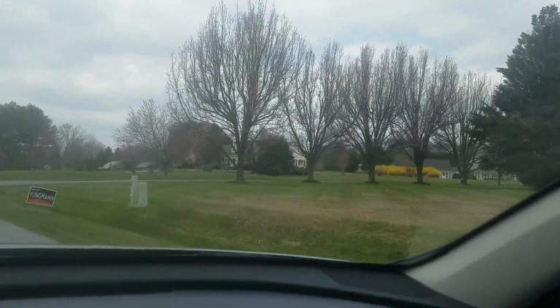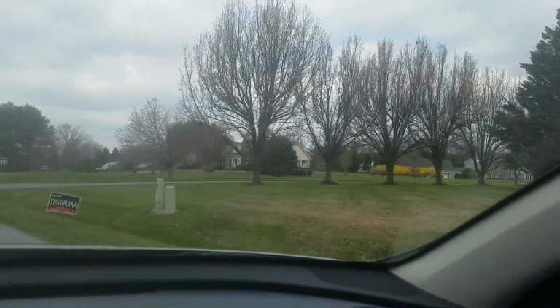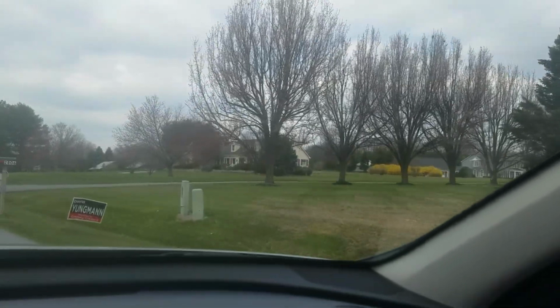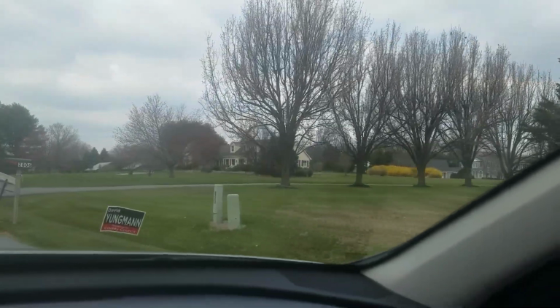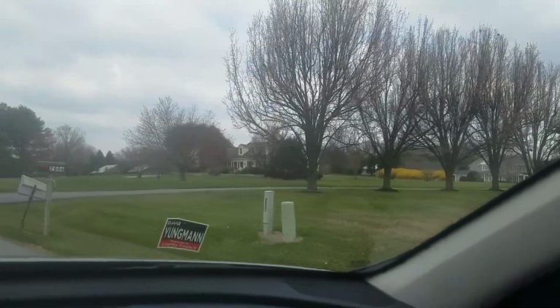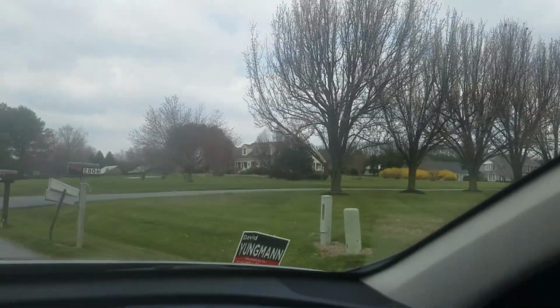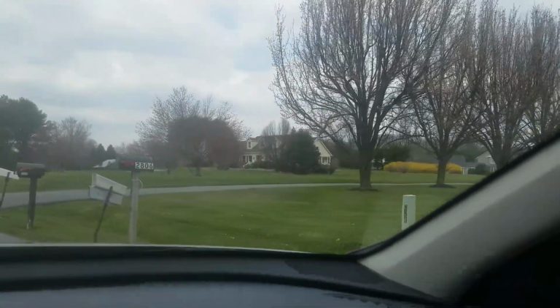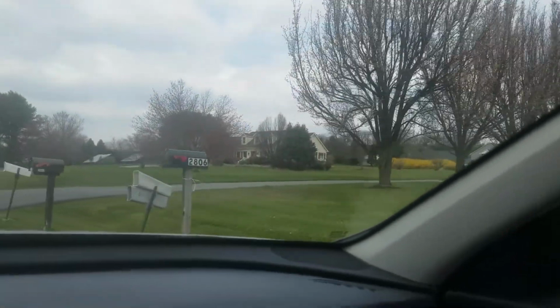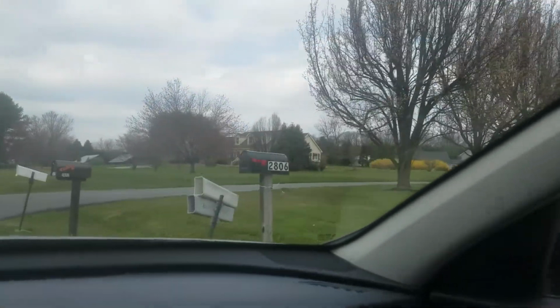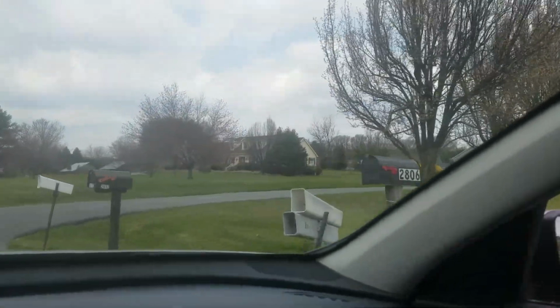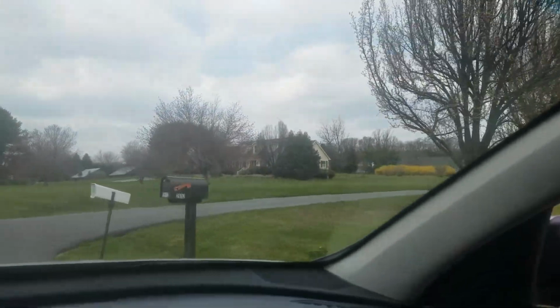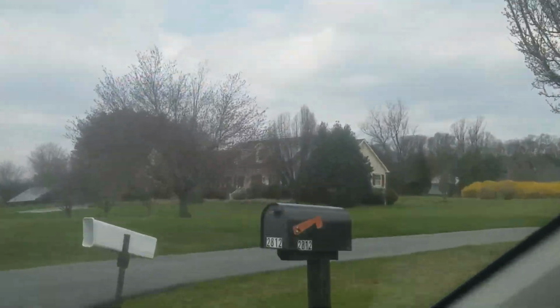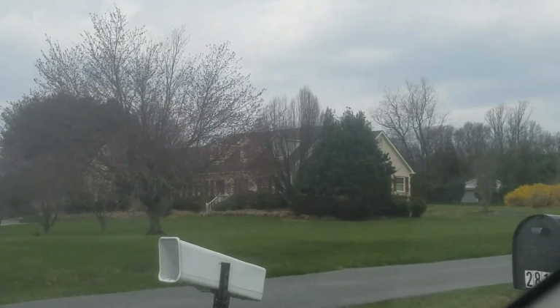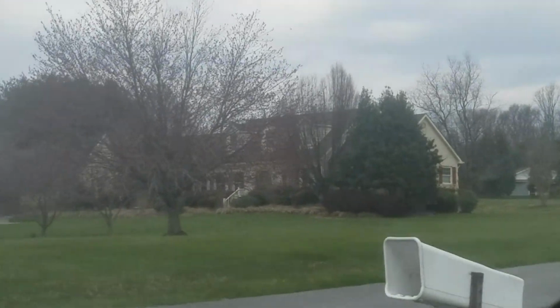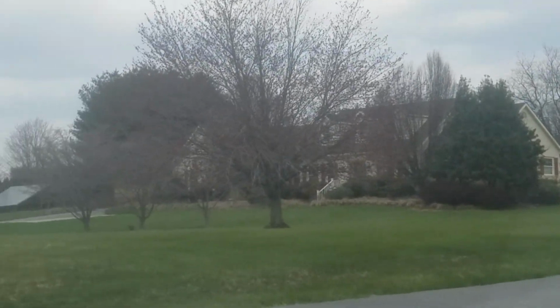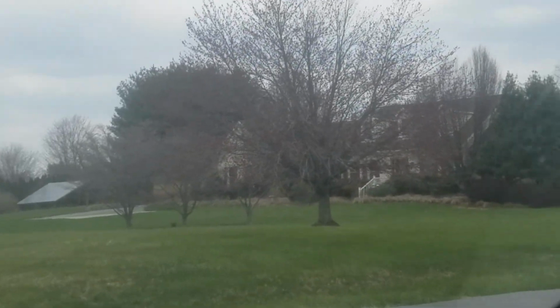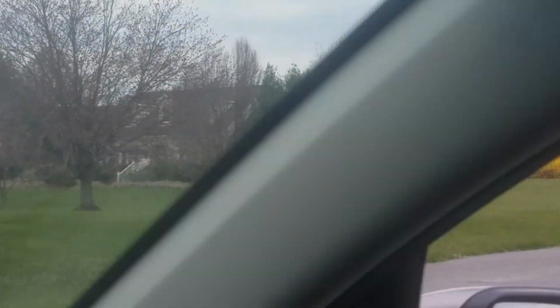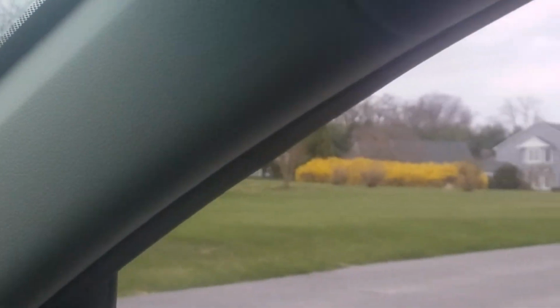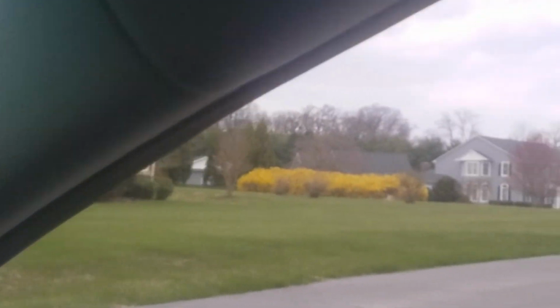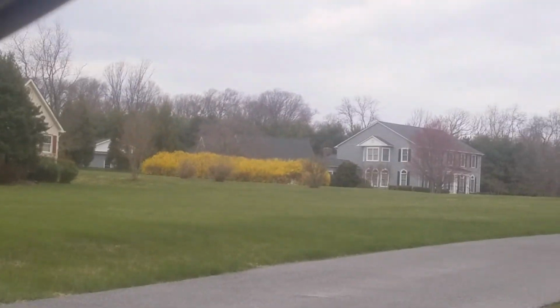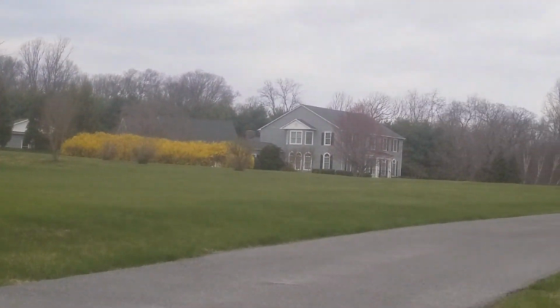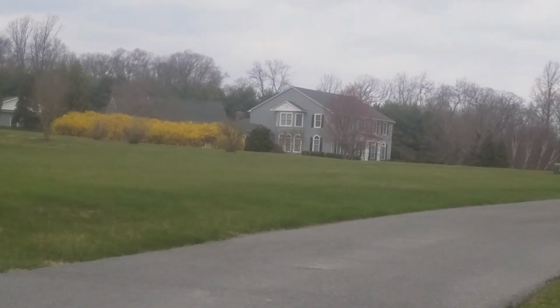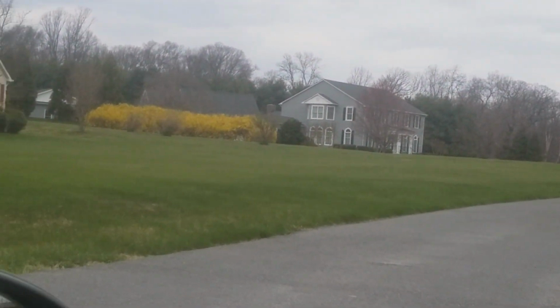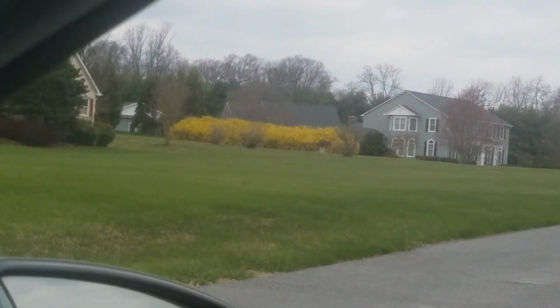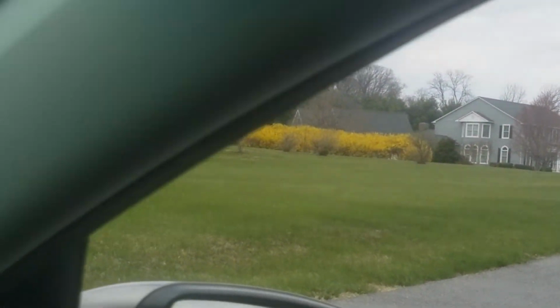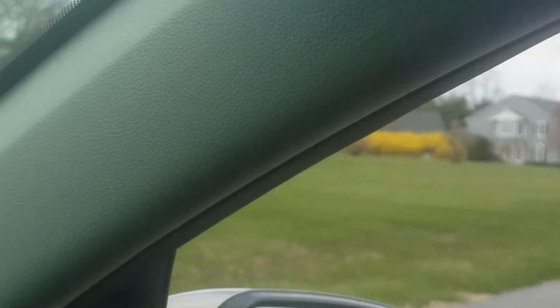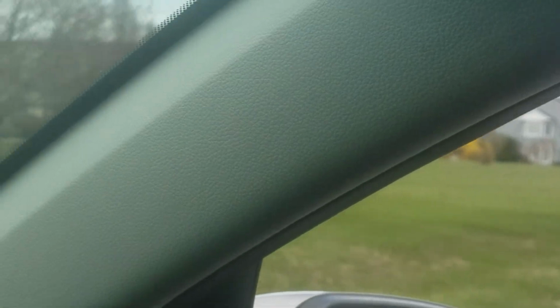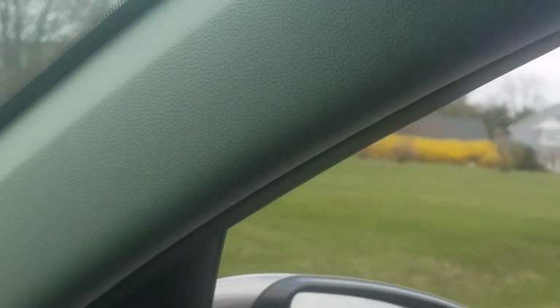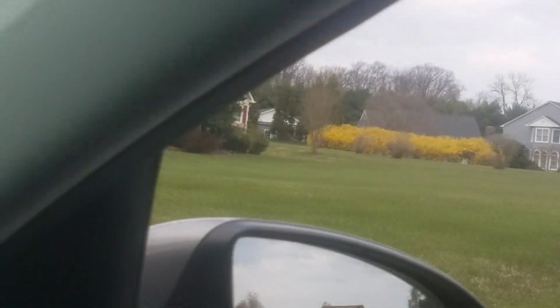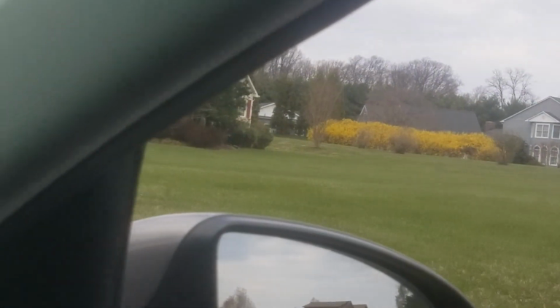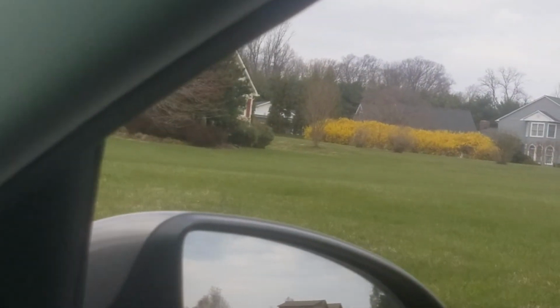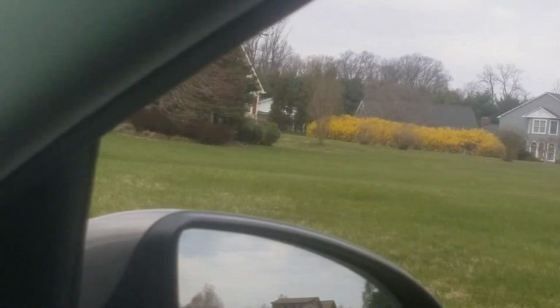This is 2824 Glenwood Springs. Let me see if I can get a little closer. There's a house right behind it, which you don't see, and that's their driveway.